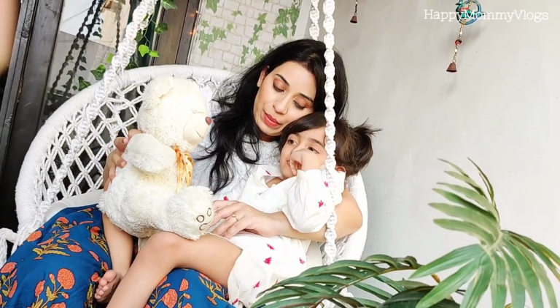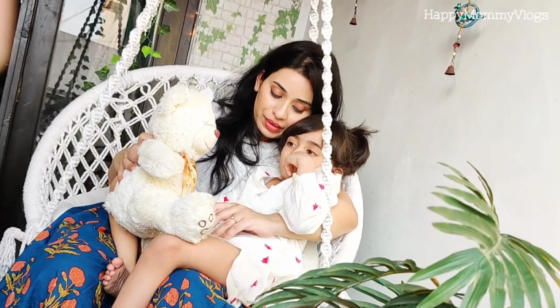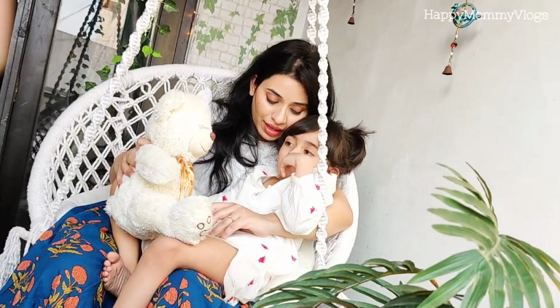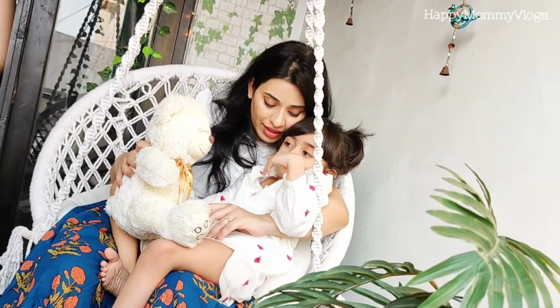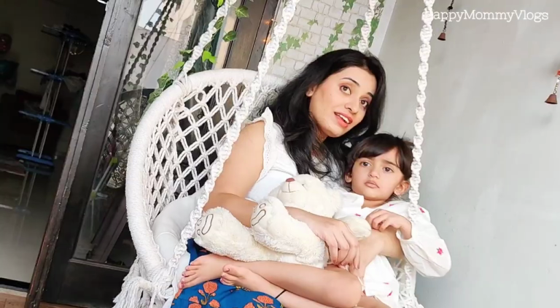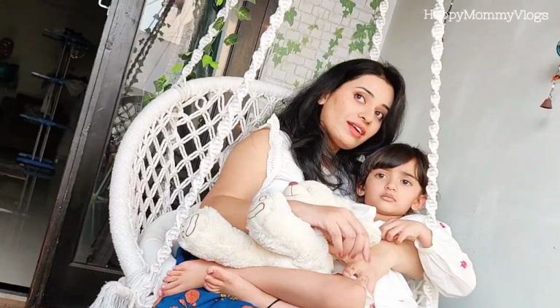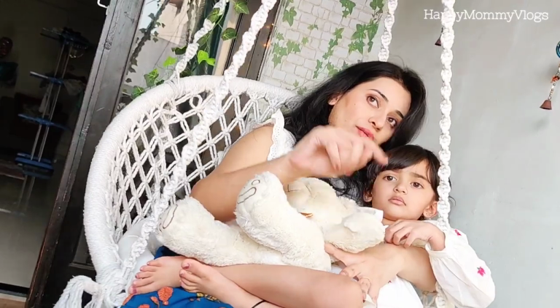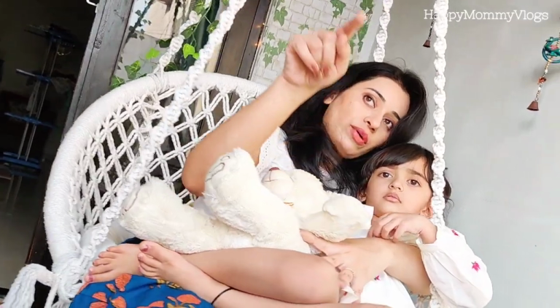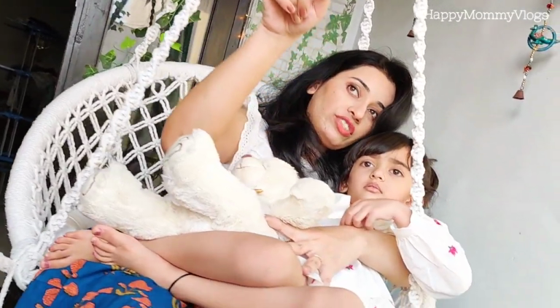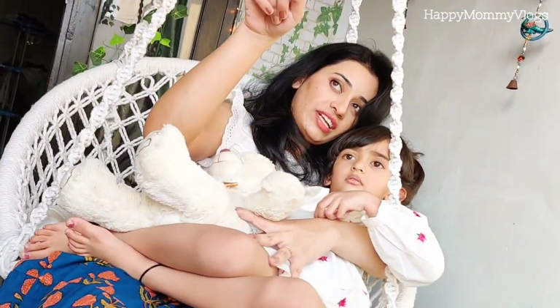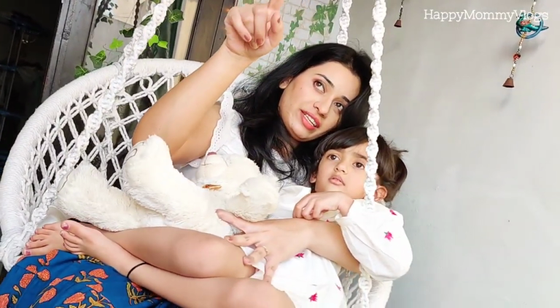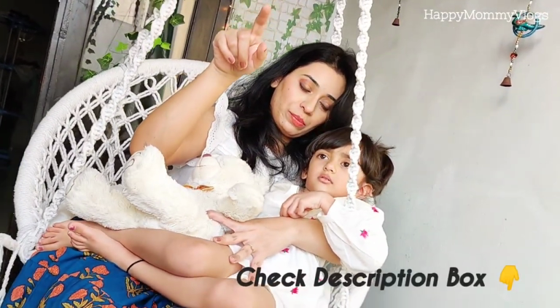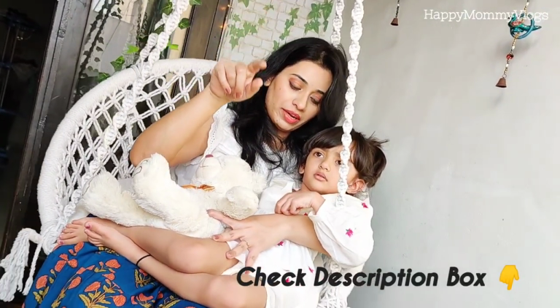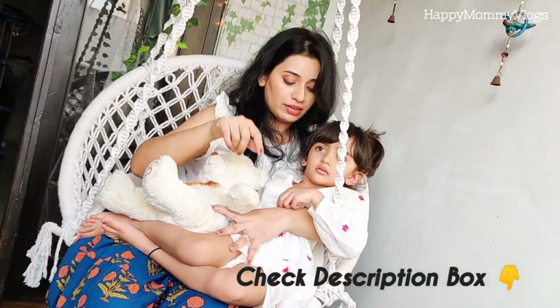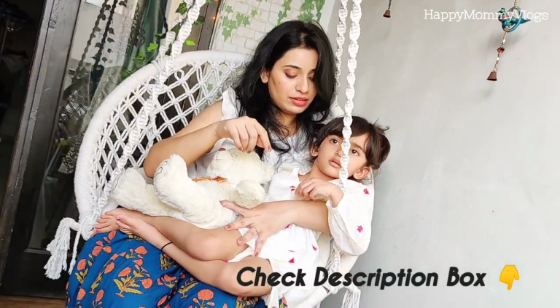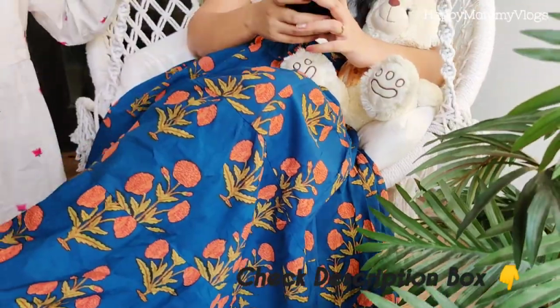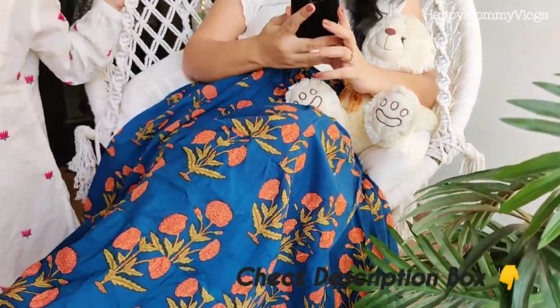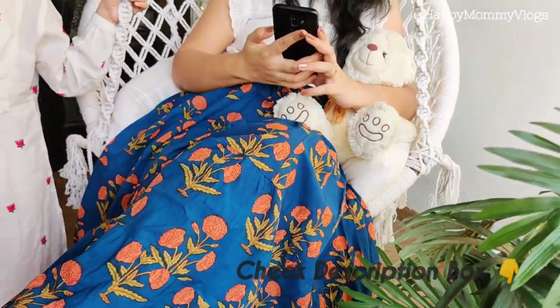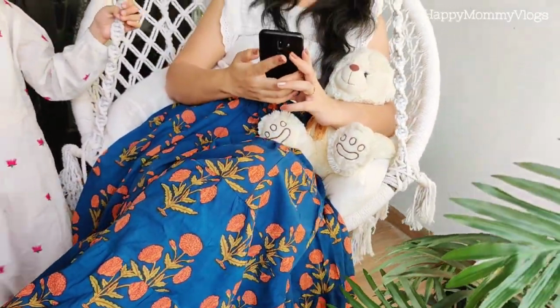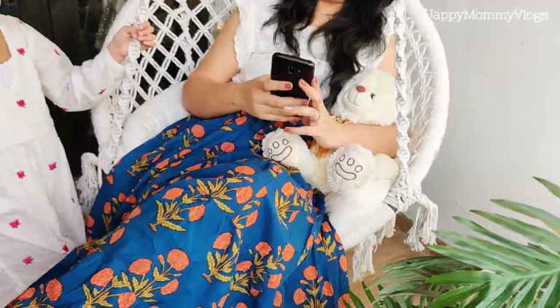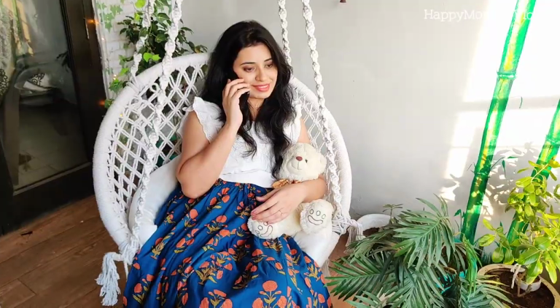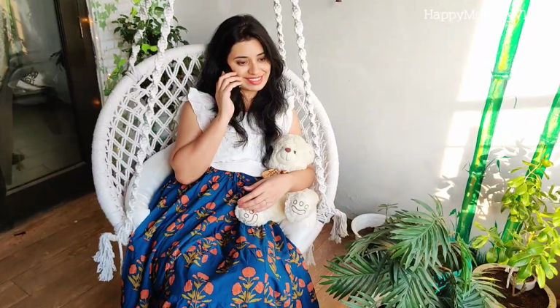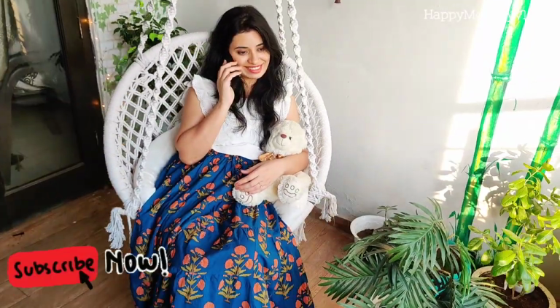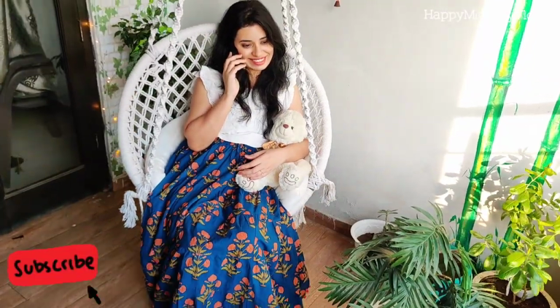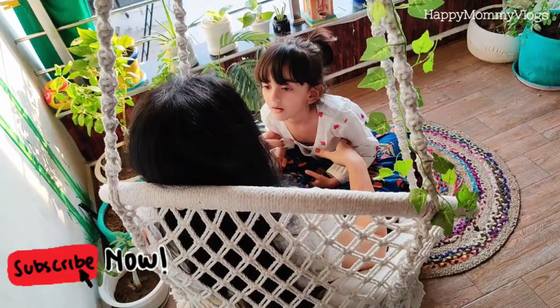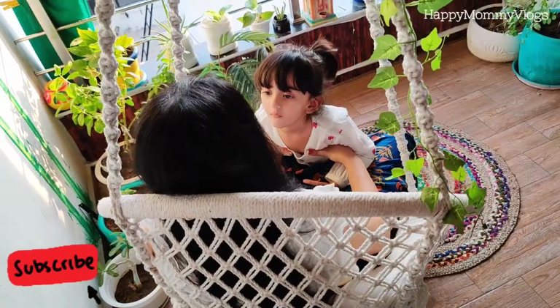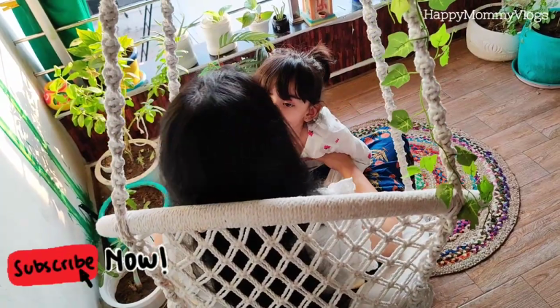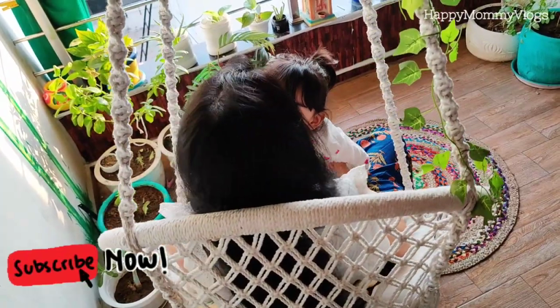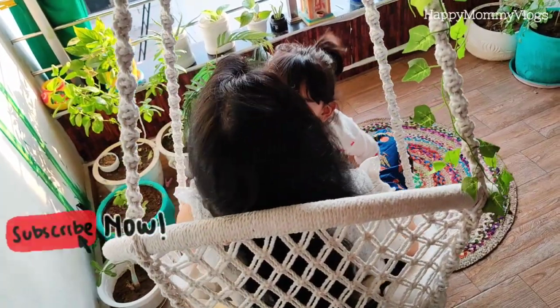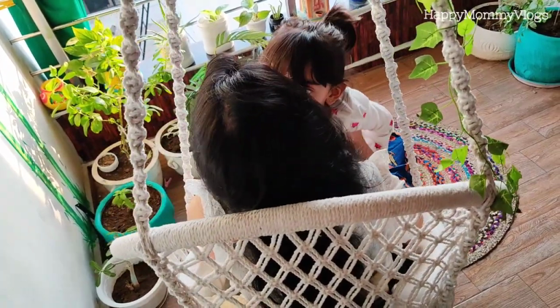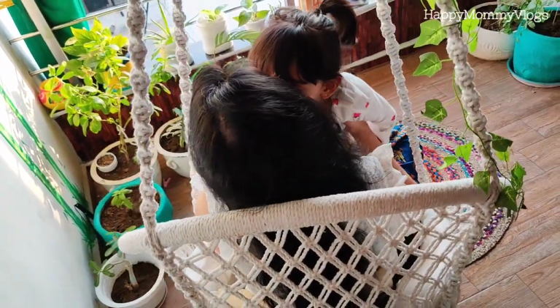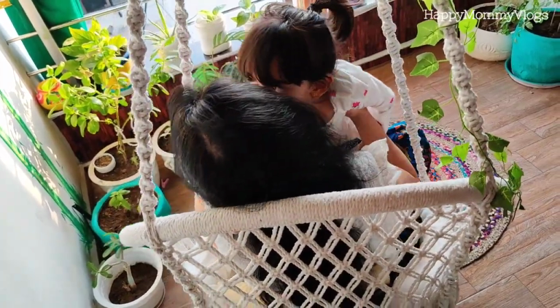If you are looking for a good, sturdy, and stylish swing for your home, definitely go for this one. The purchase link and details are in the description box, so don't forget to check that out. If you are new, subscribe to the channel and I will see you in my next video. Stay happy and bye bye!